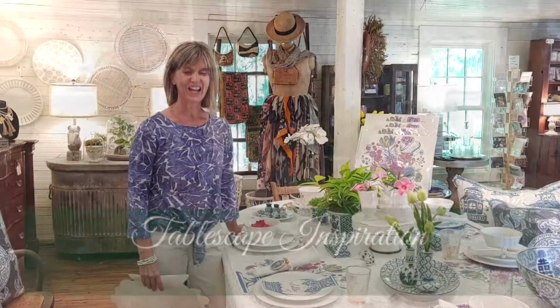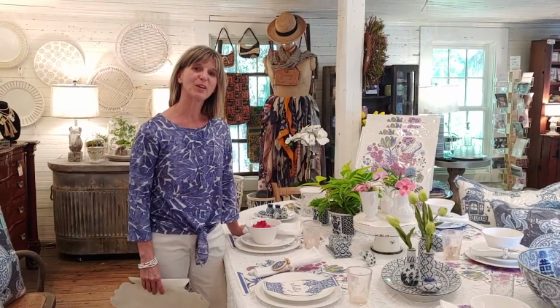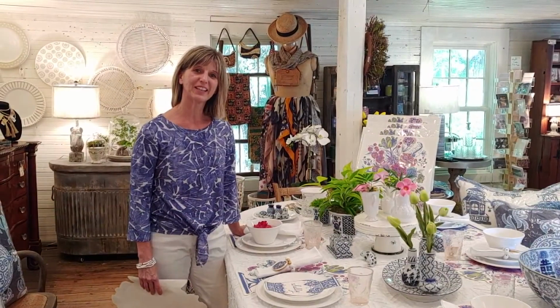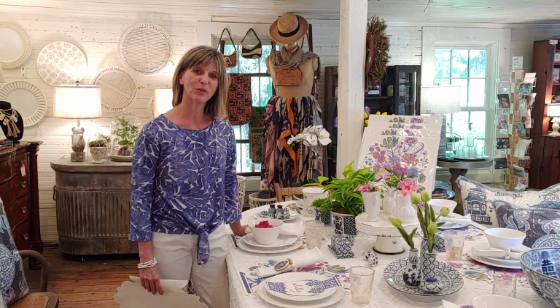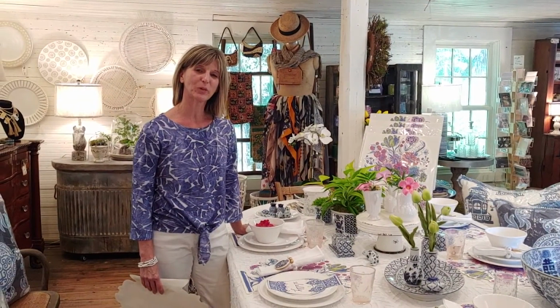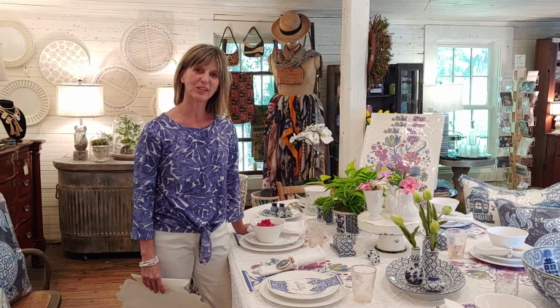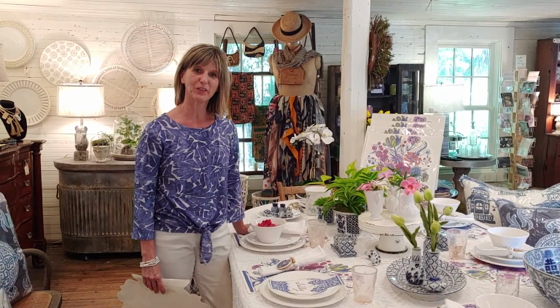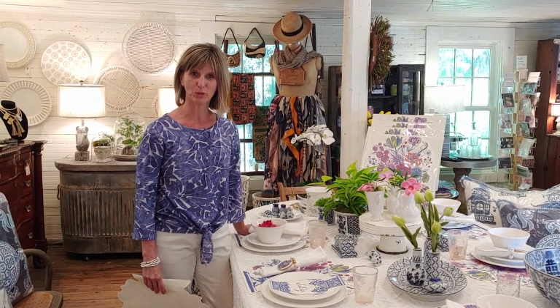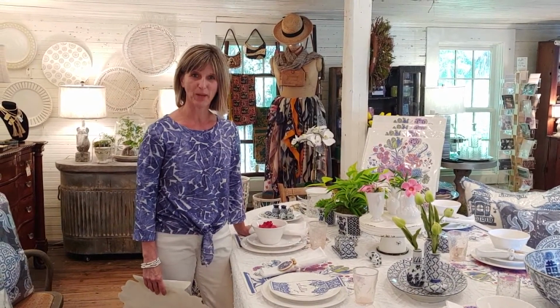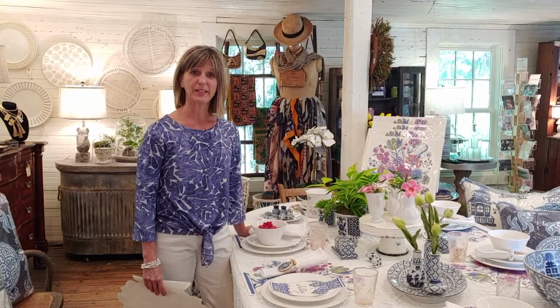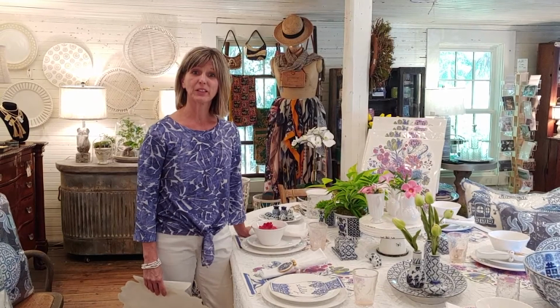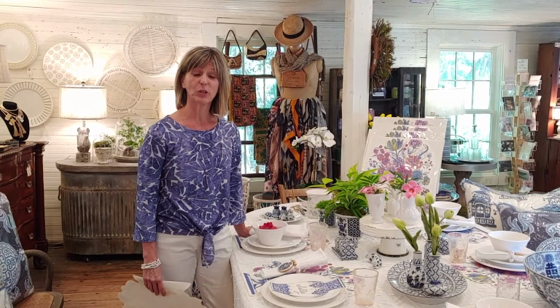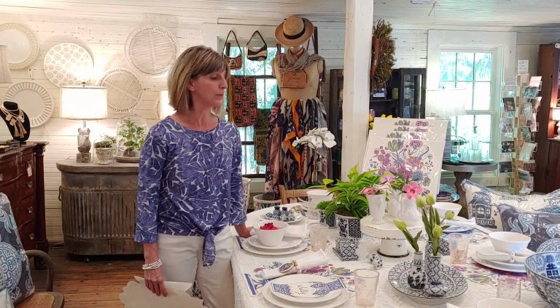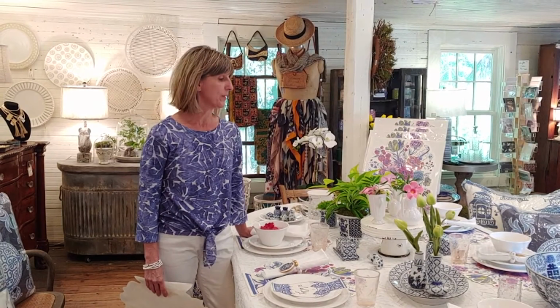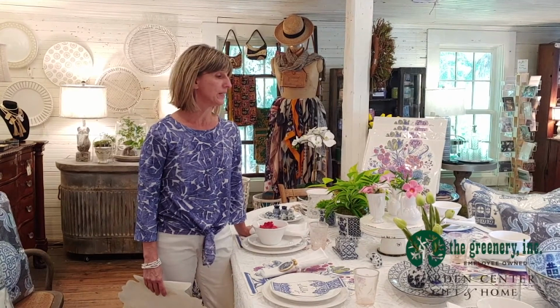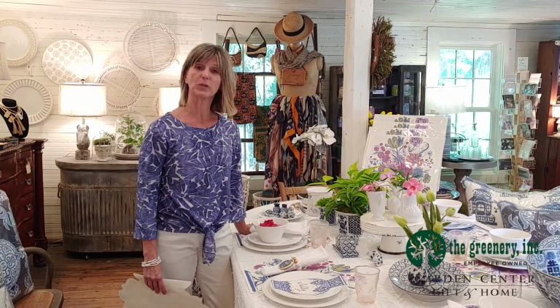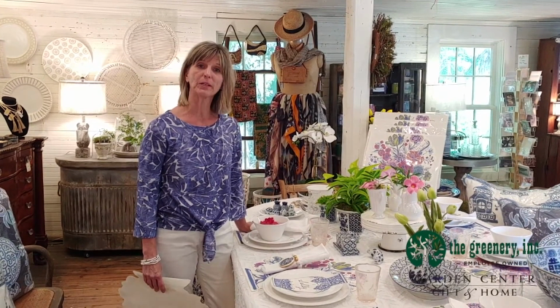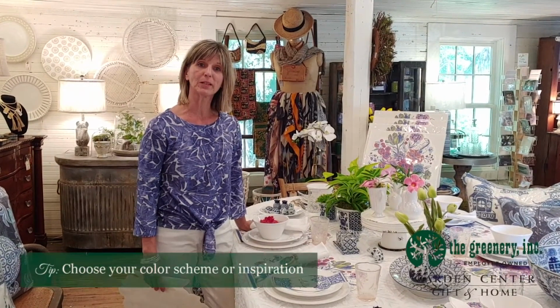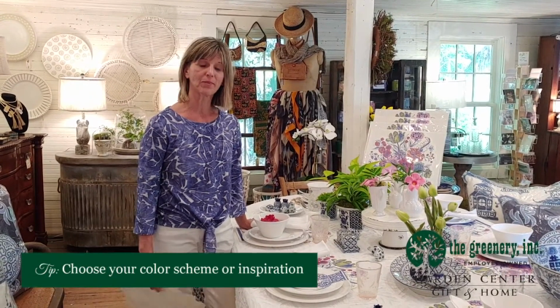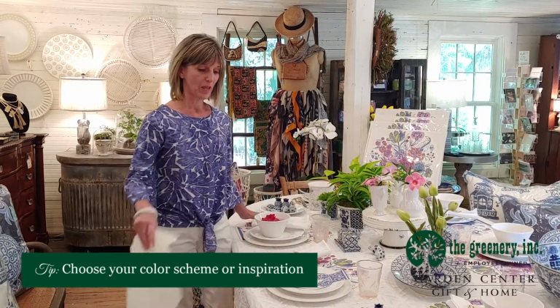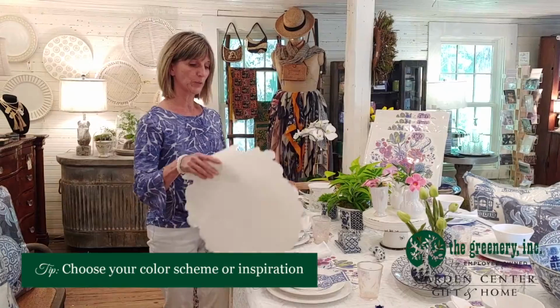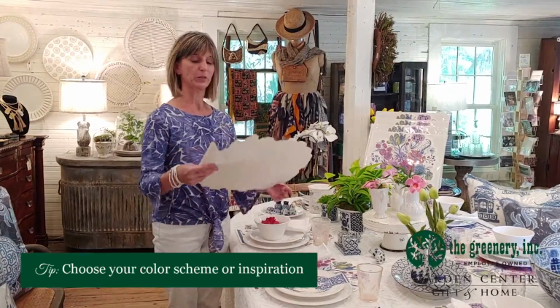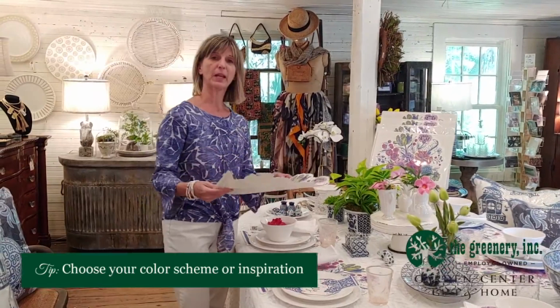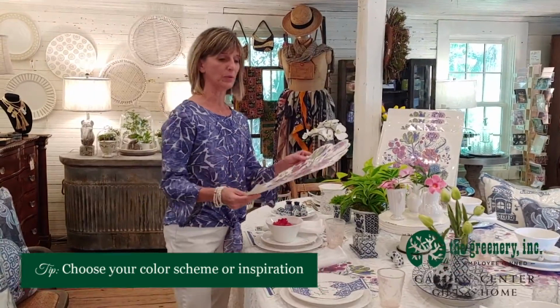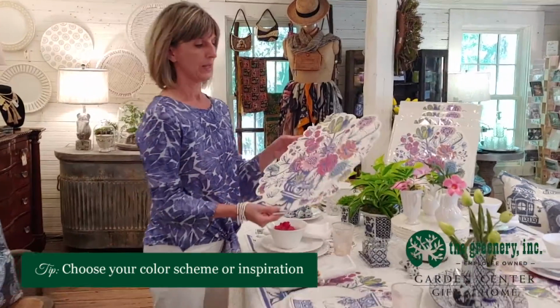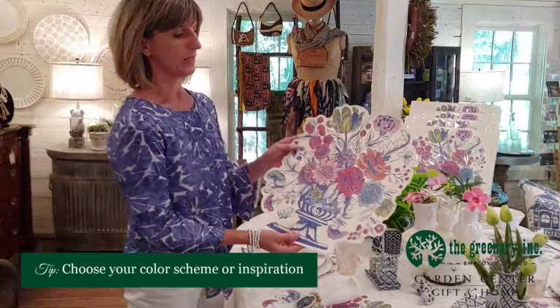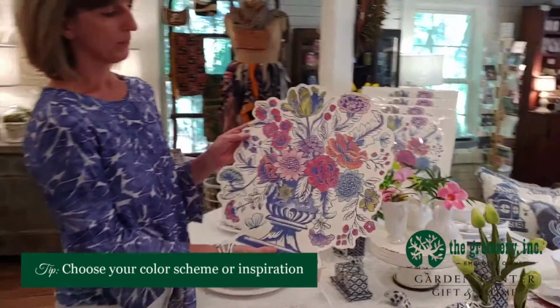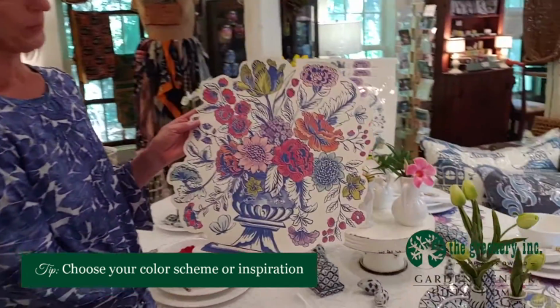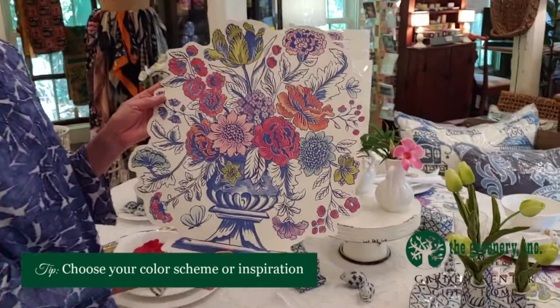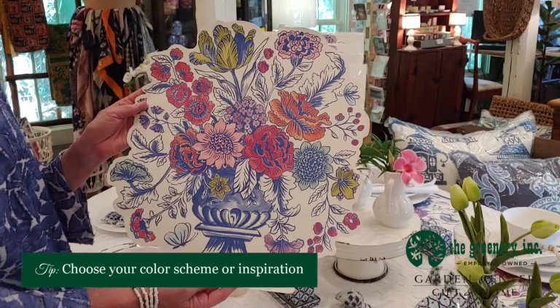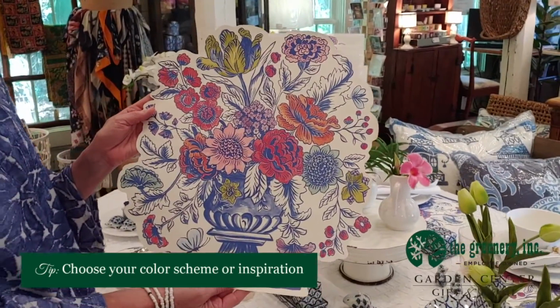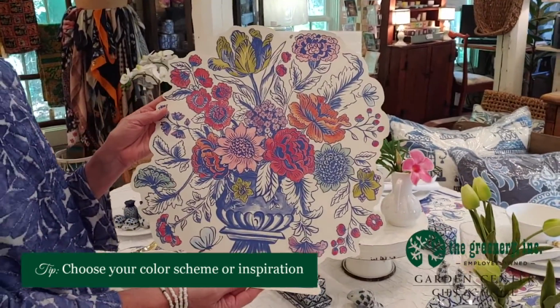Hi, I'm Lisa Kiggins from the Greenery Garden Center Gift & Home Shop and today I'd like to show you a tablescape that I did for the spring and summer months. My inspiration for the table is this paper placemat from Hester & Cook.